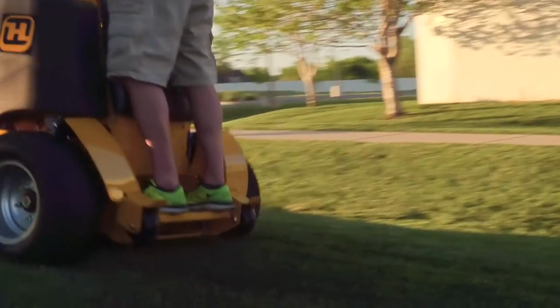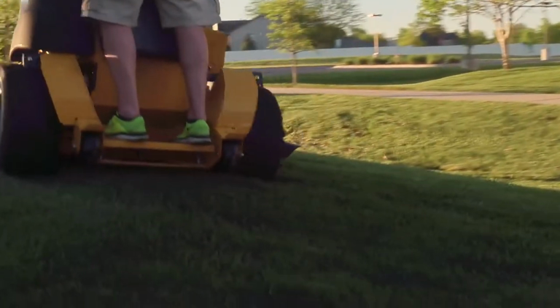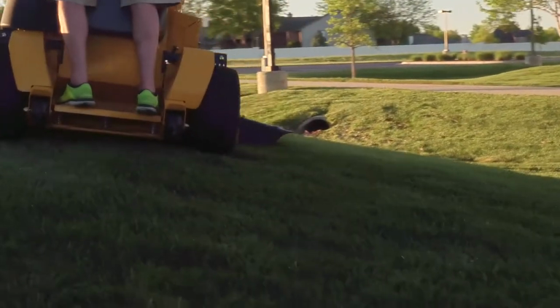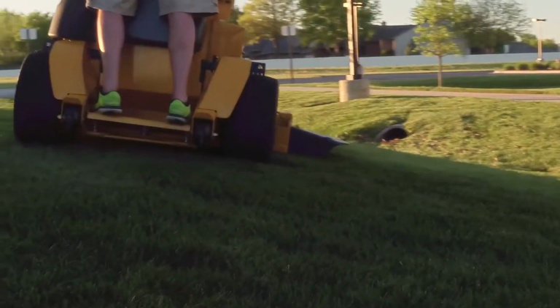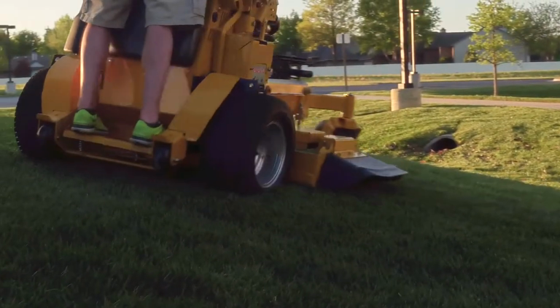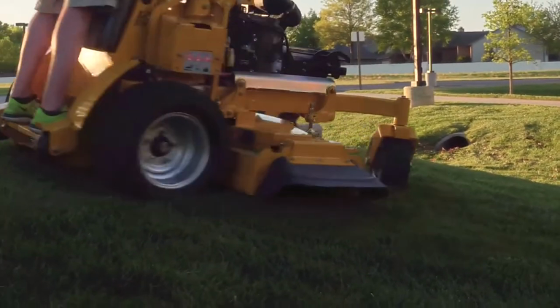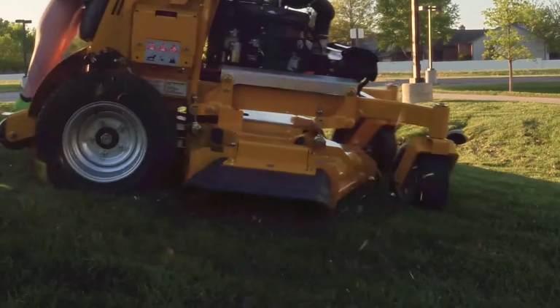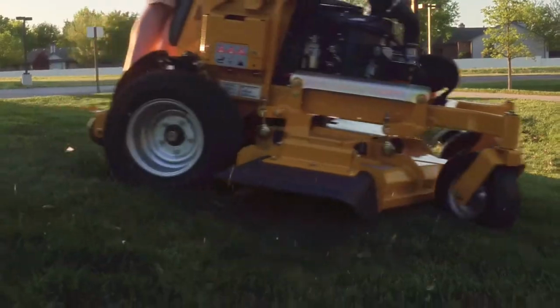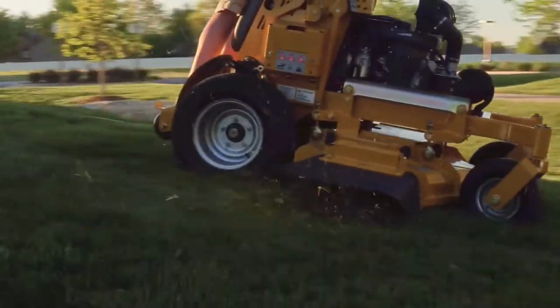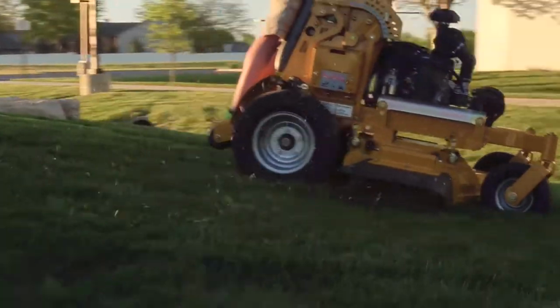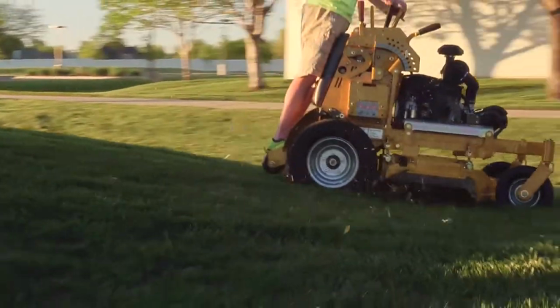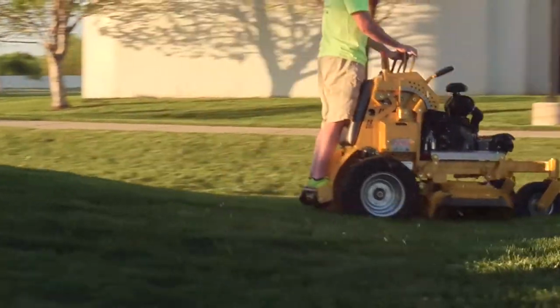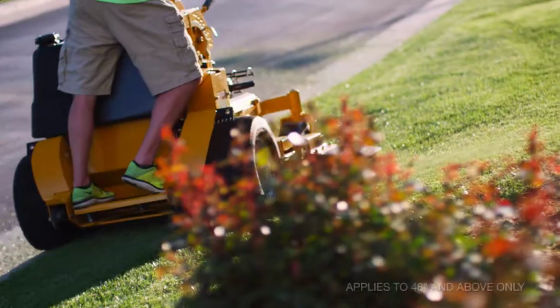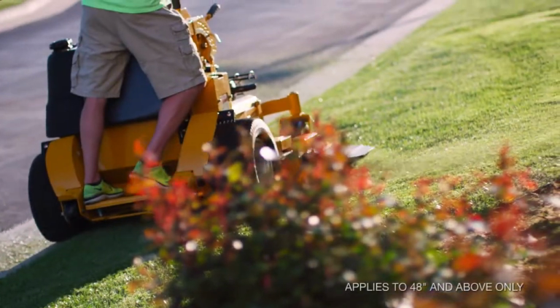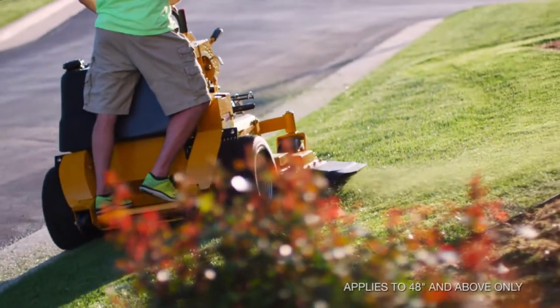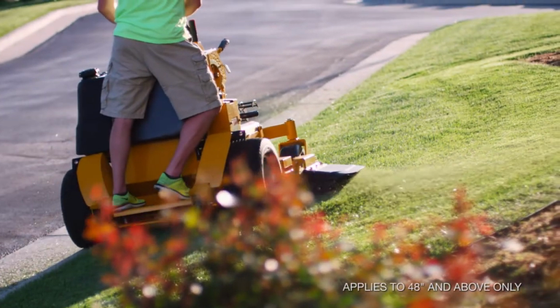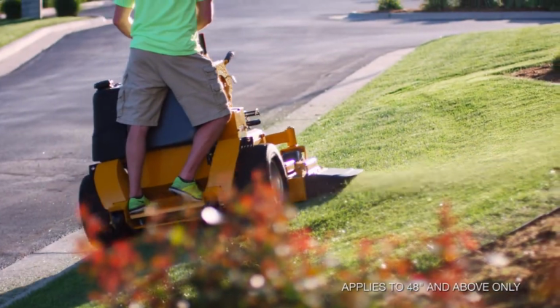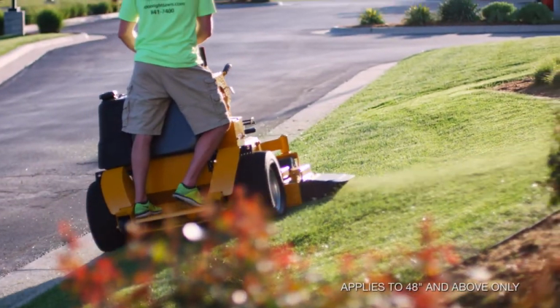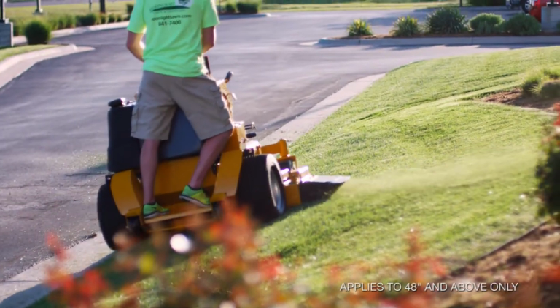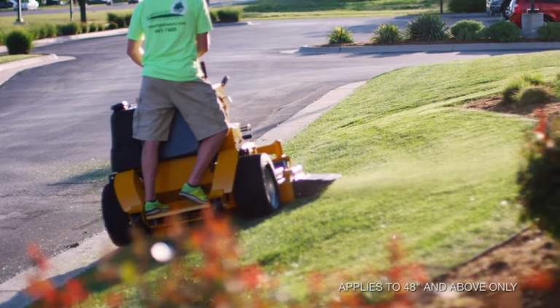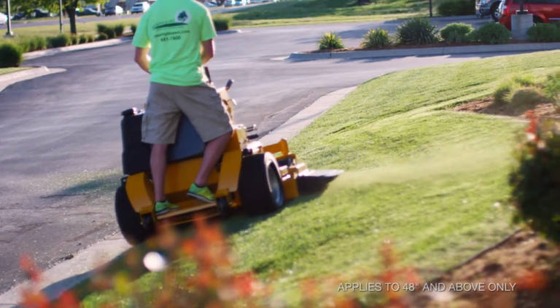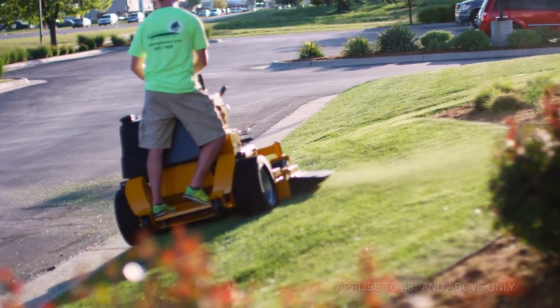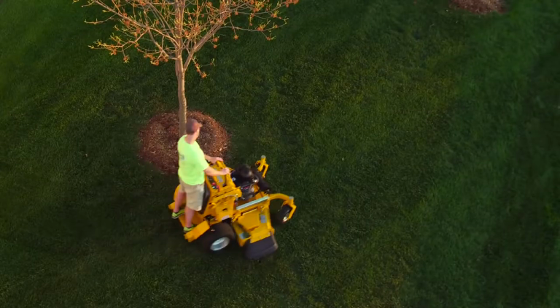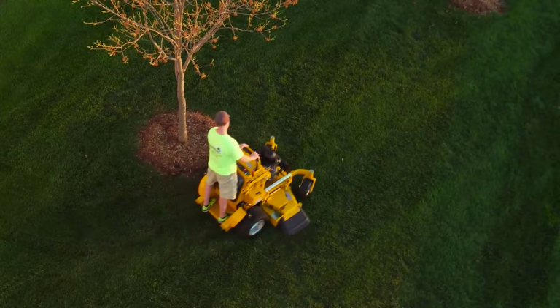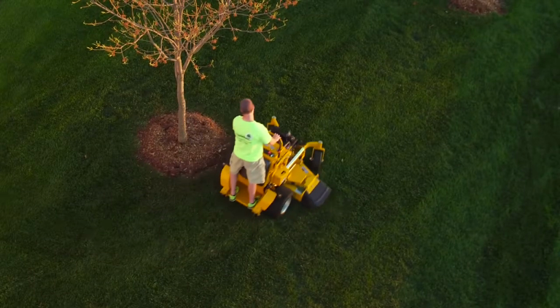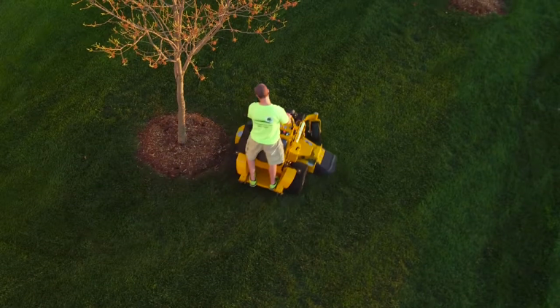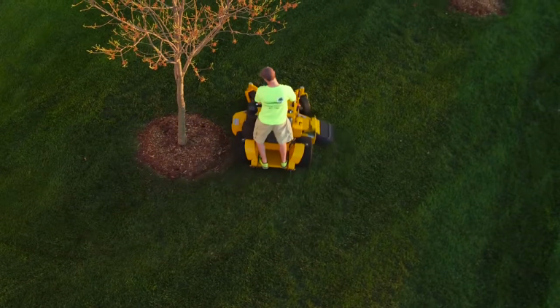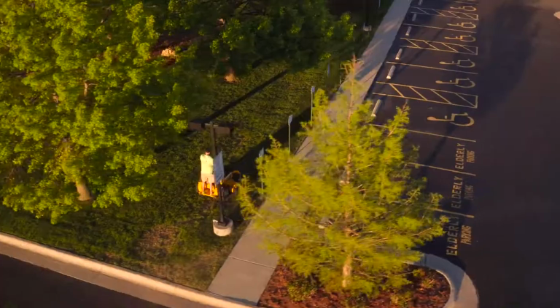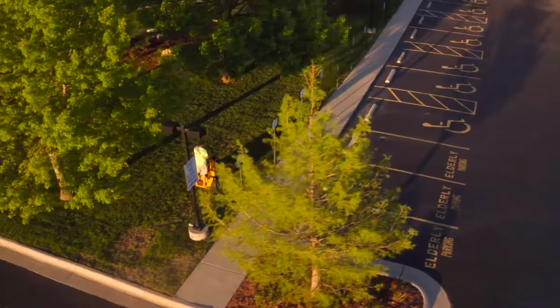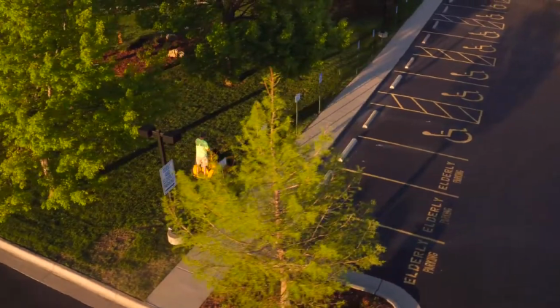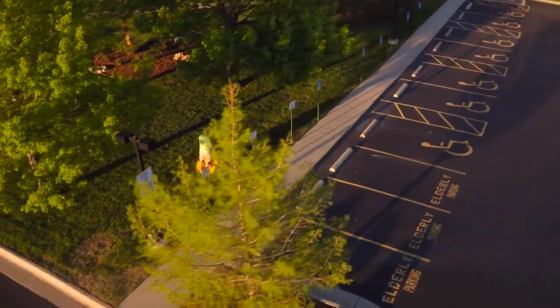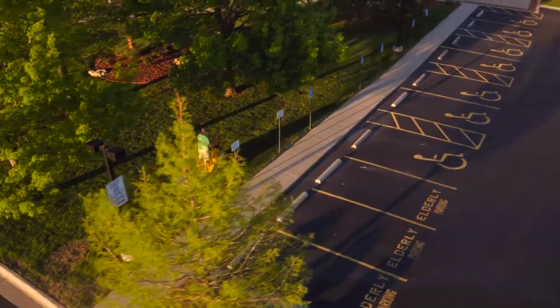The commercial drive system features the largest hydro transmissions of any stand on mower, with 12 cc pumps, cooling fans and durable large wheel motors. These are larger transmission components than on many full size commercial riders.